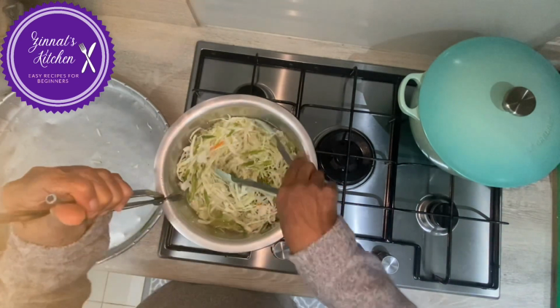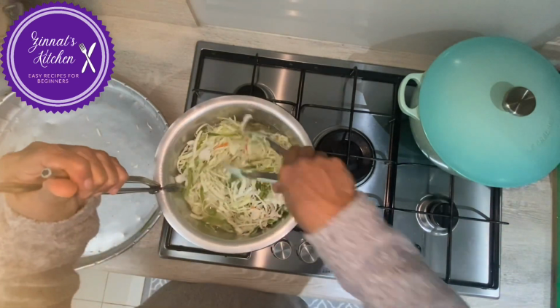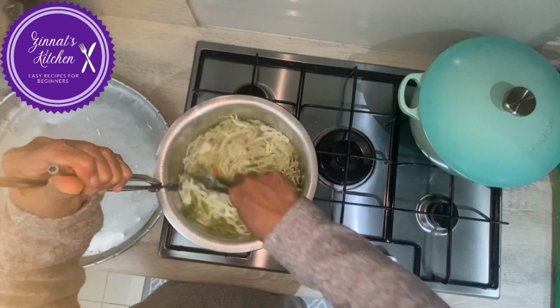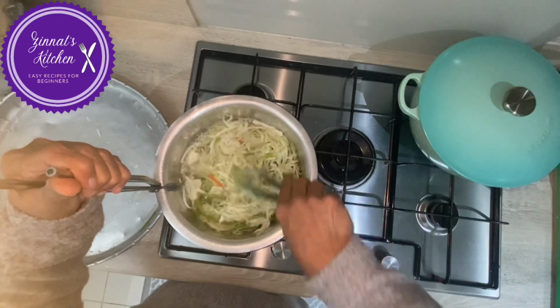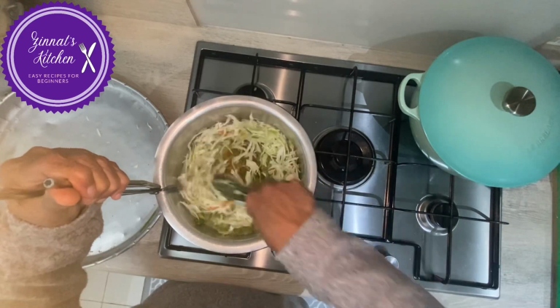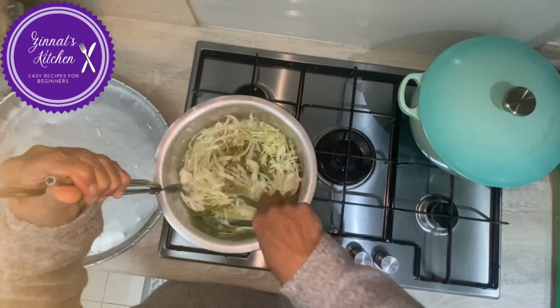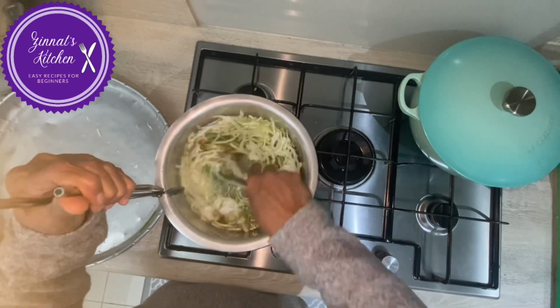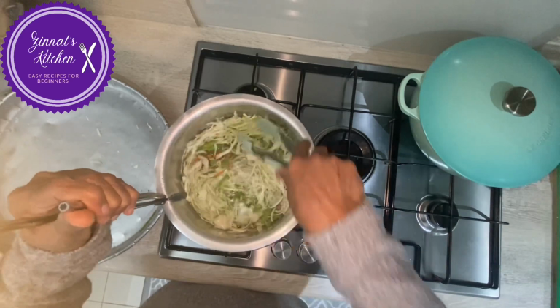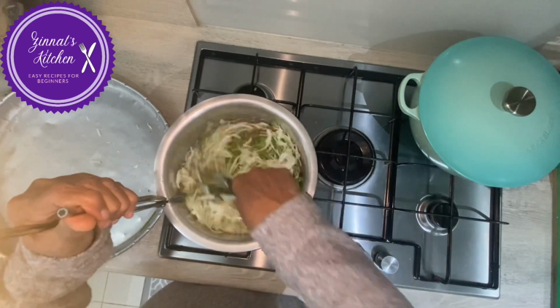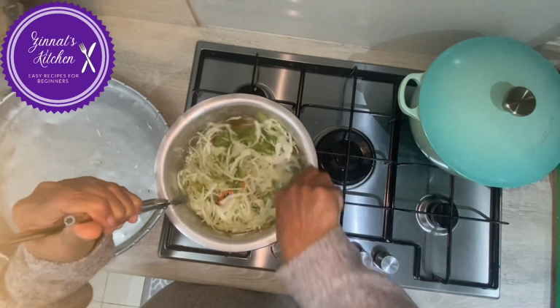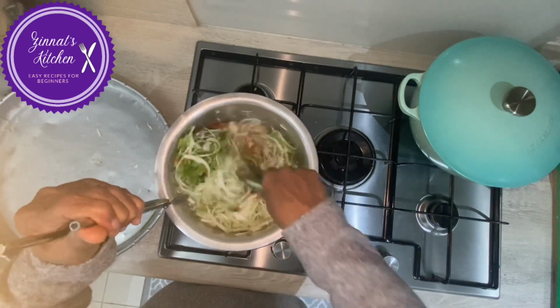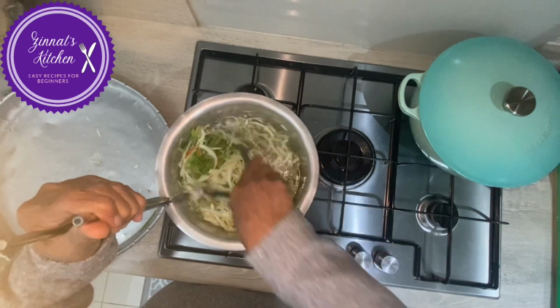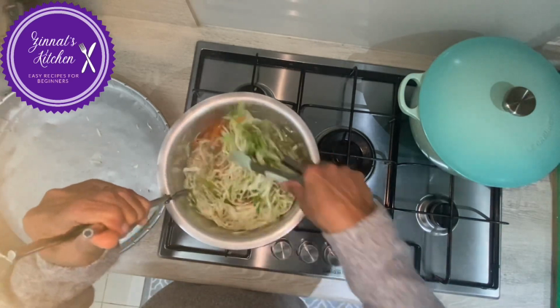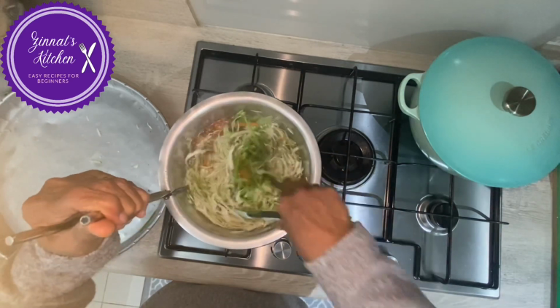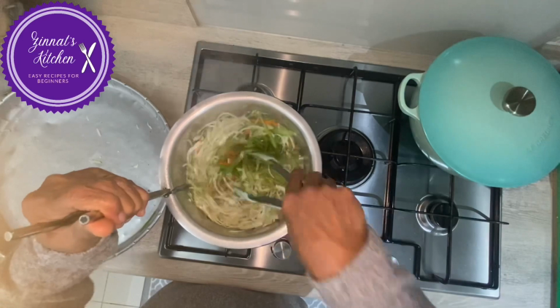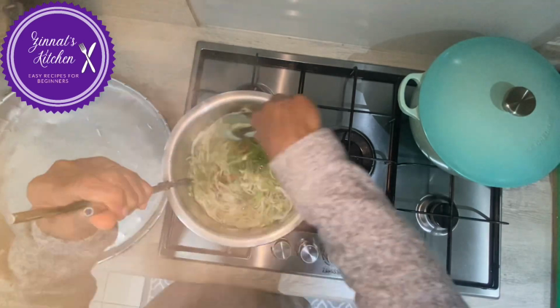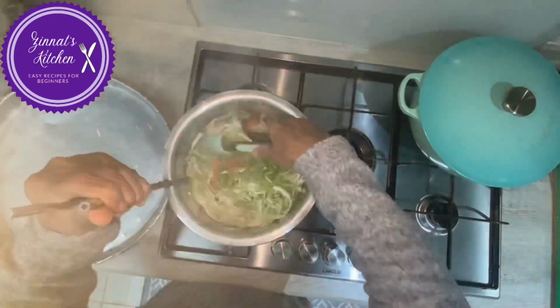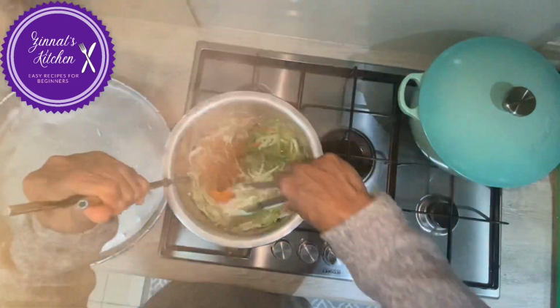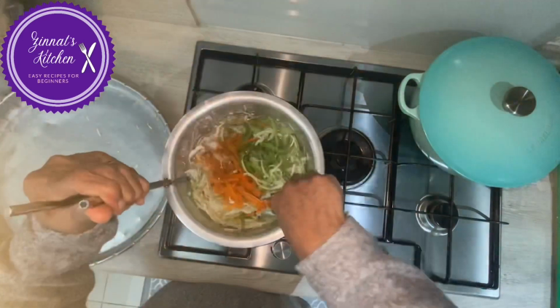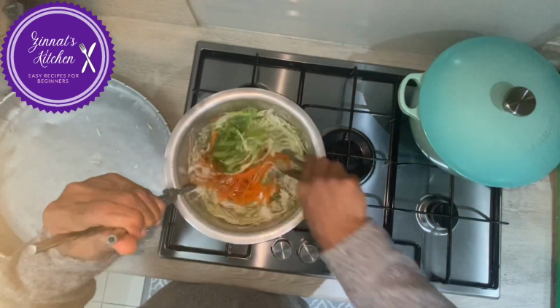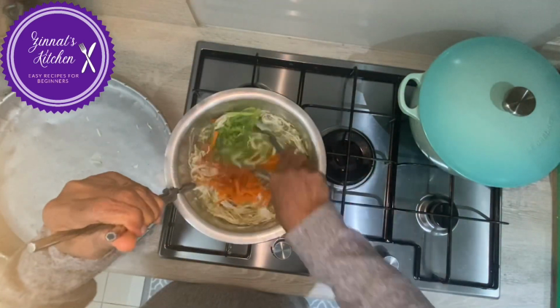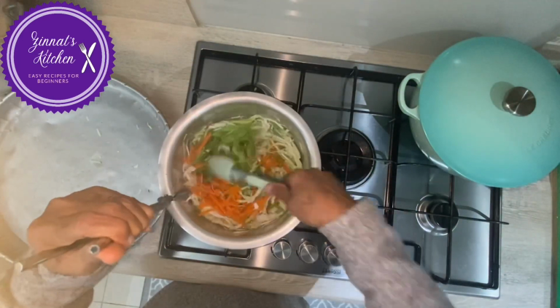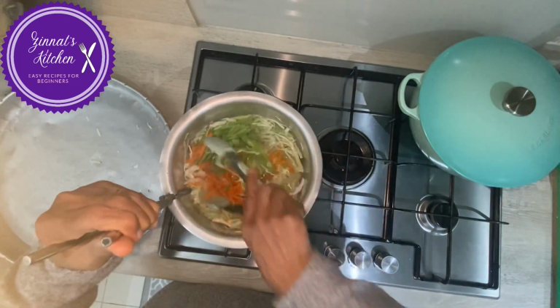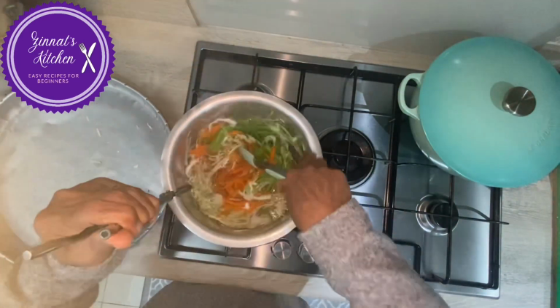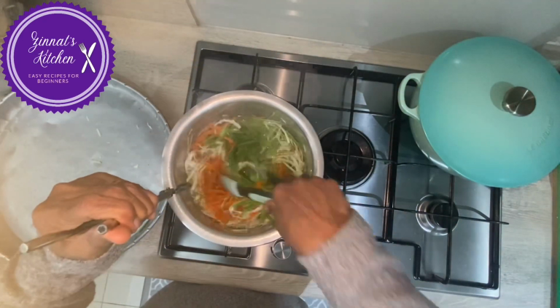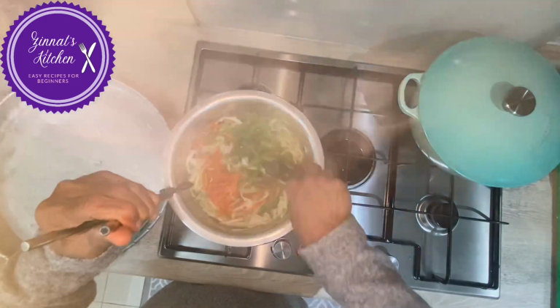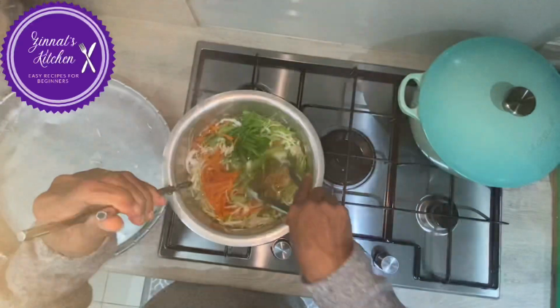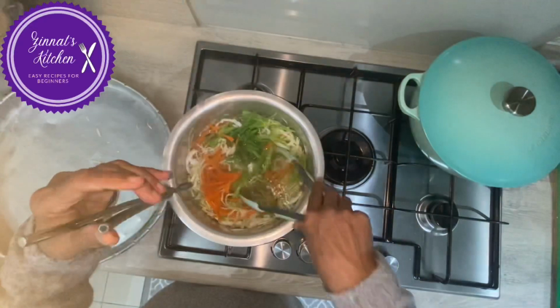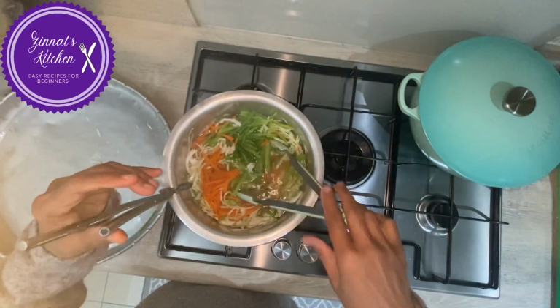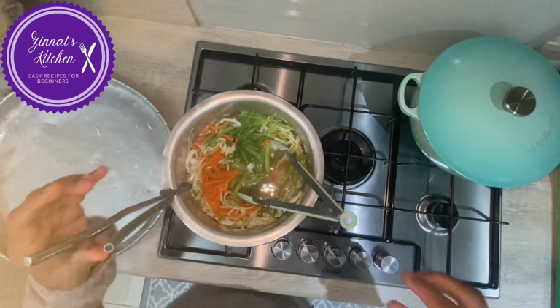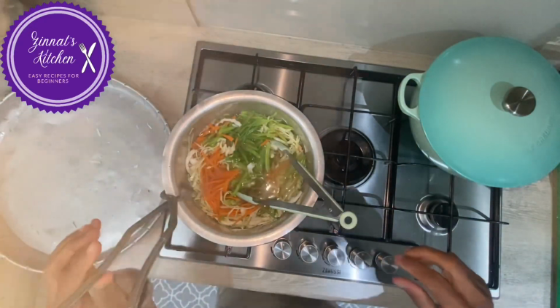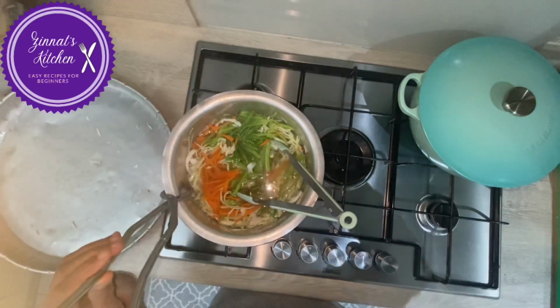I'm going to leave this to soak for five minutes only, and then I will drain it and leave it to dry. Then I'll come back to show you the next step — see you afterwards.